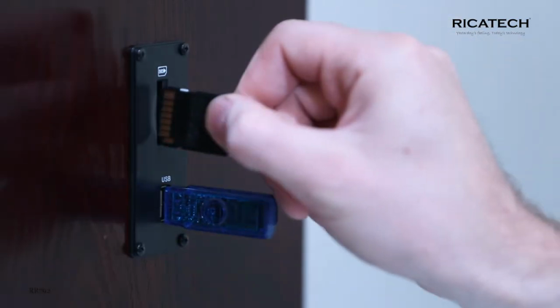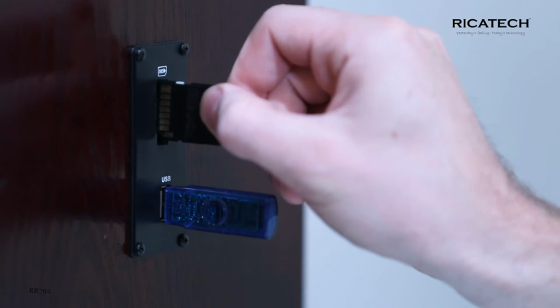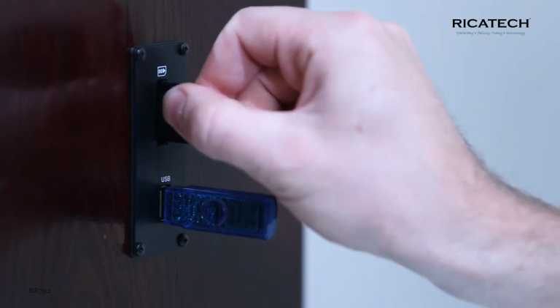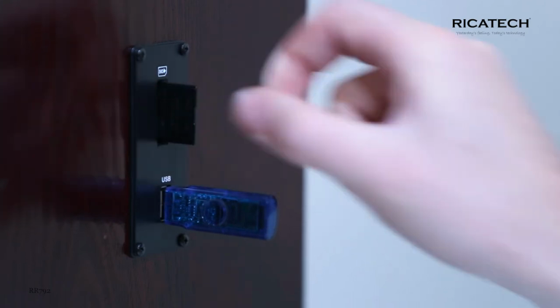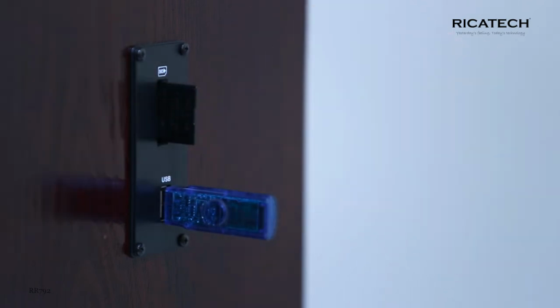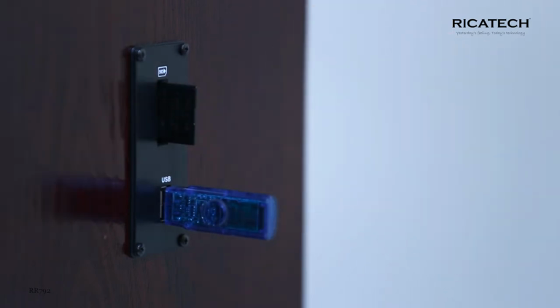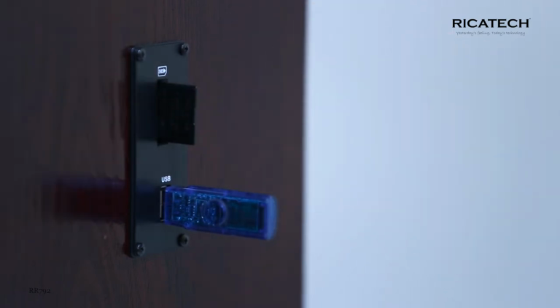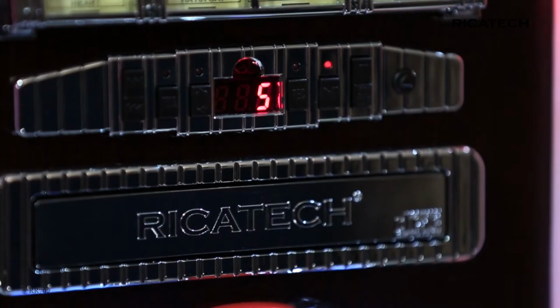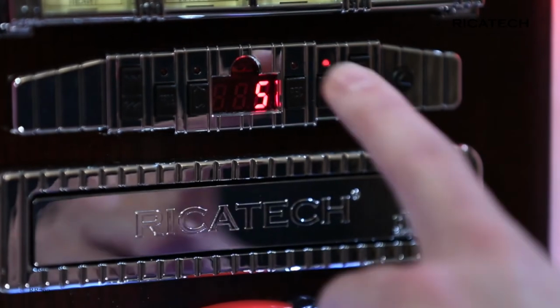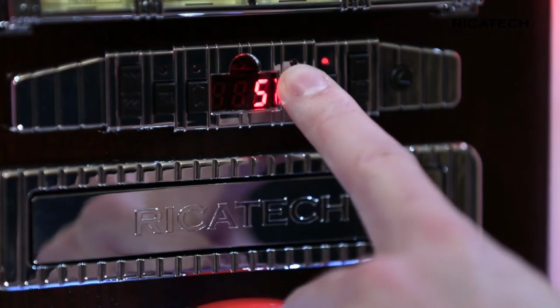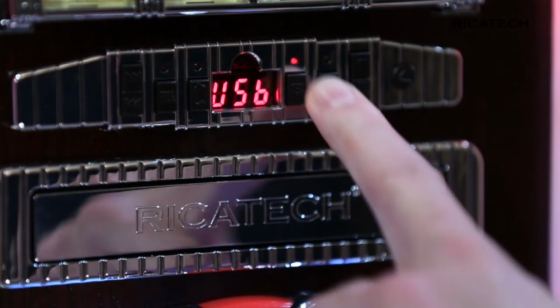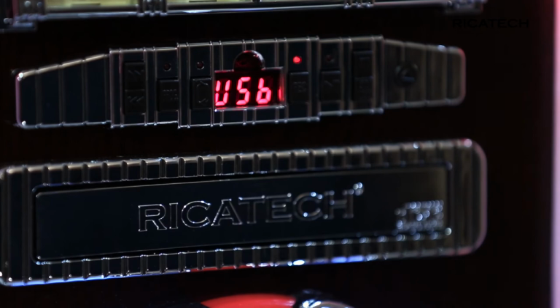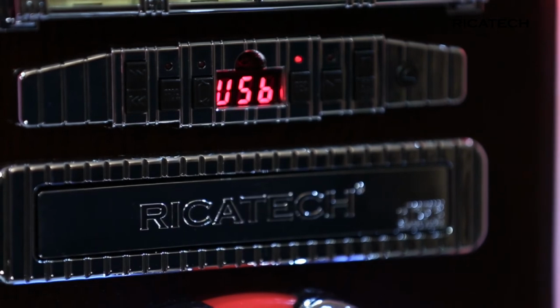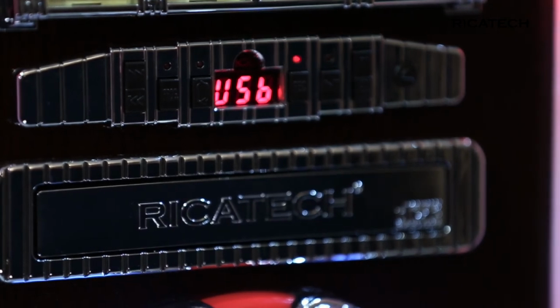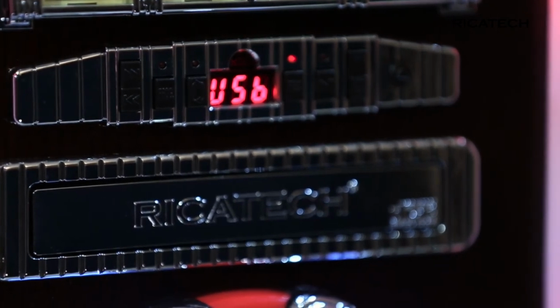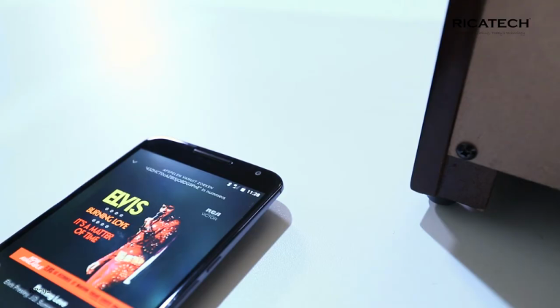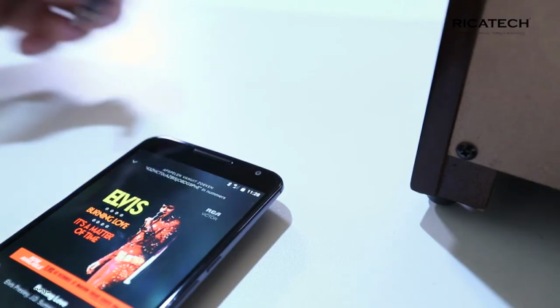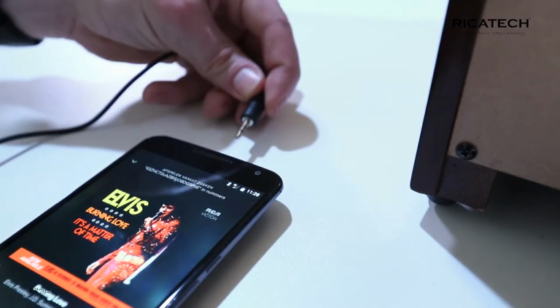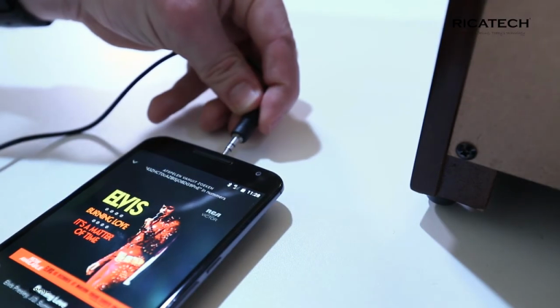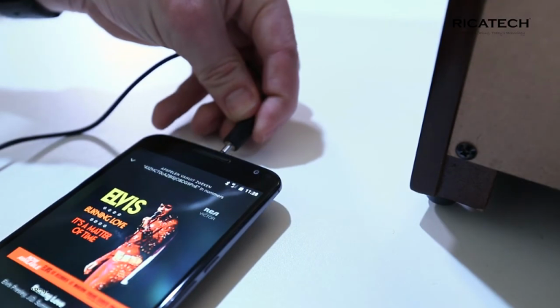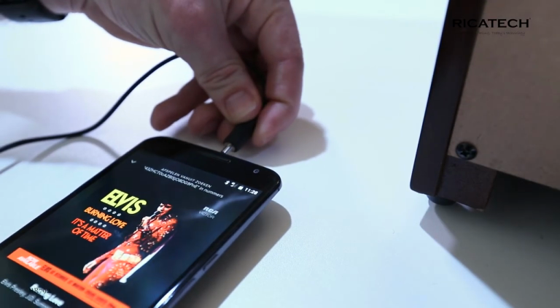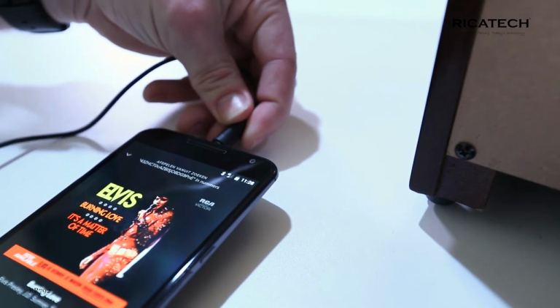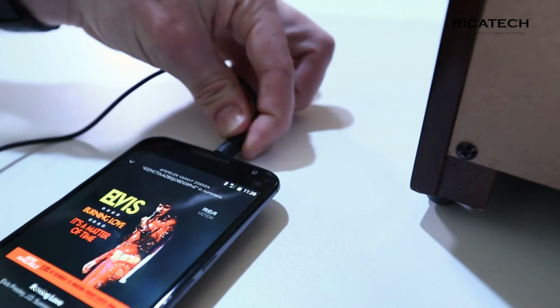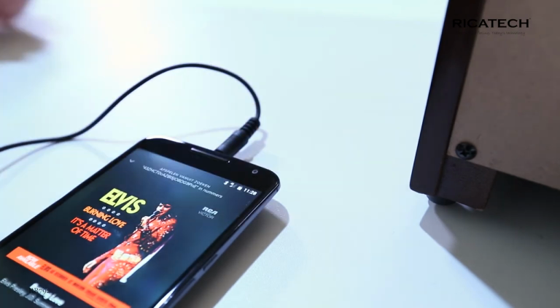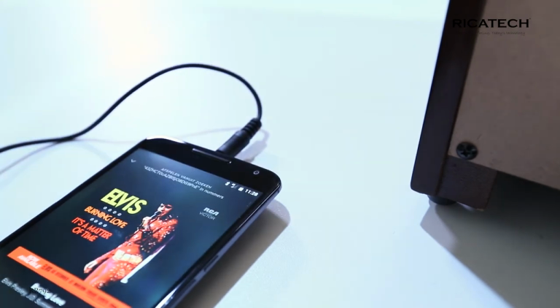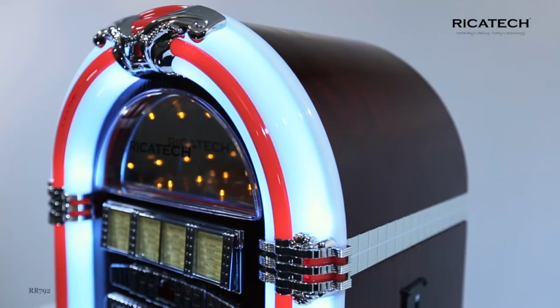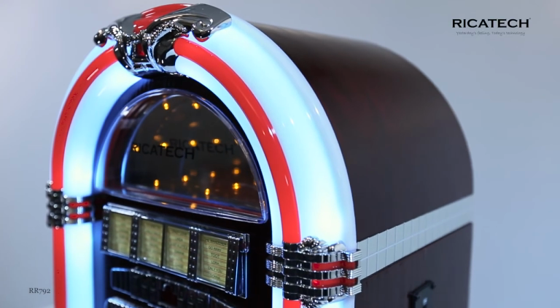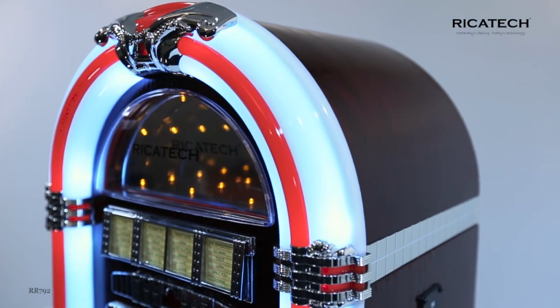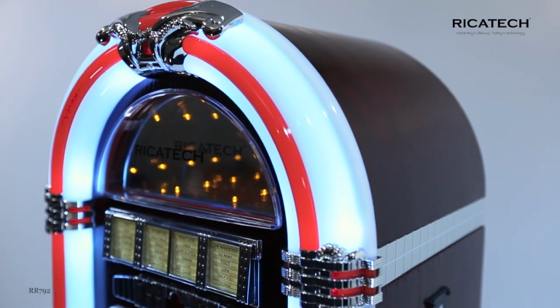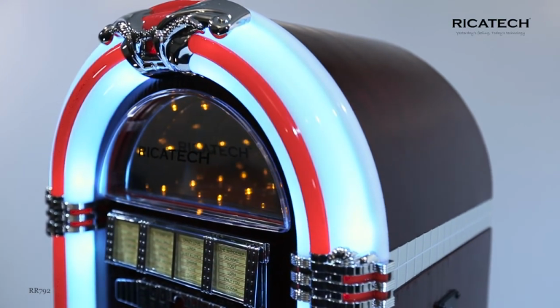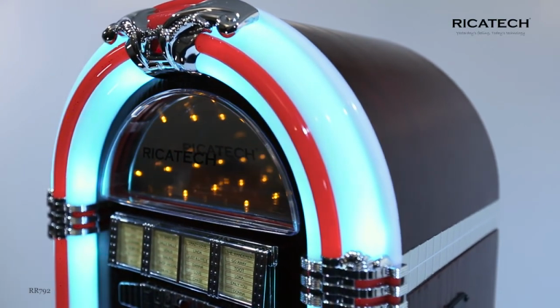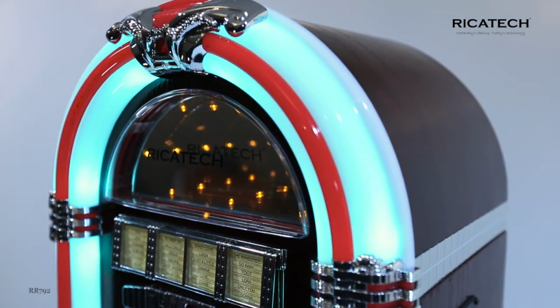besides playing your digital music files, you can also convert music into a digital file instantly. In addition, the AUX input ensures that you can also connect other devices to the jukebox, so you can let all your music ring out of this handy model.